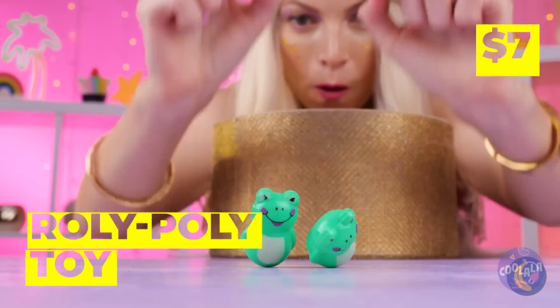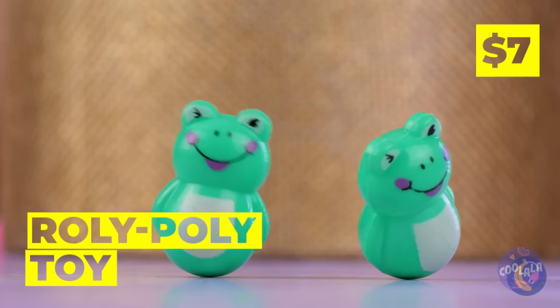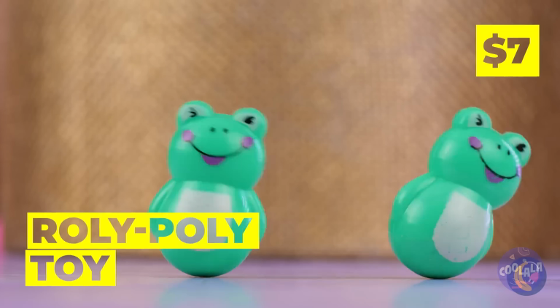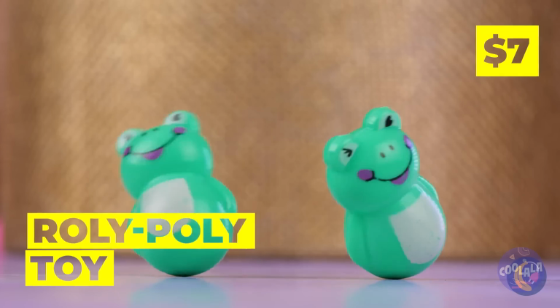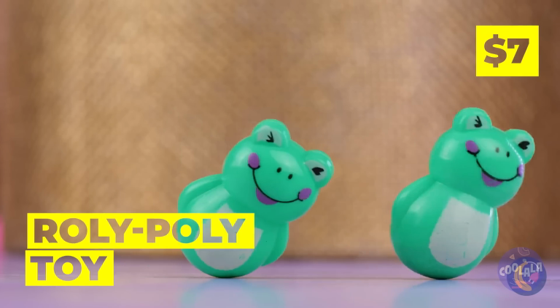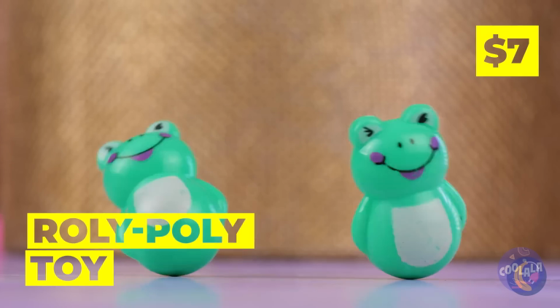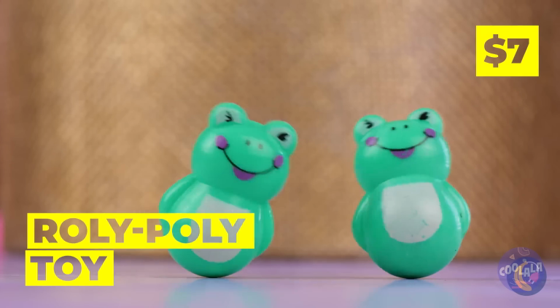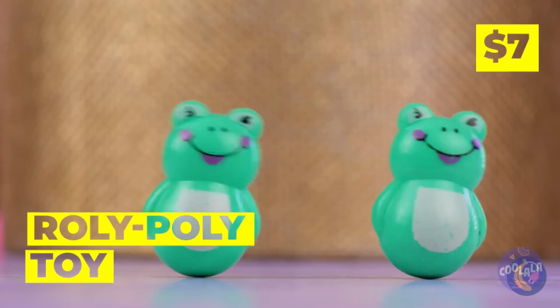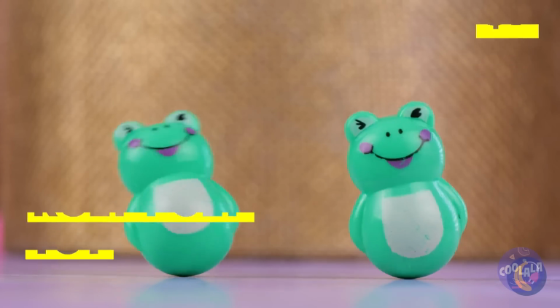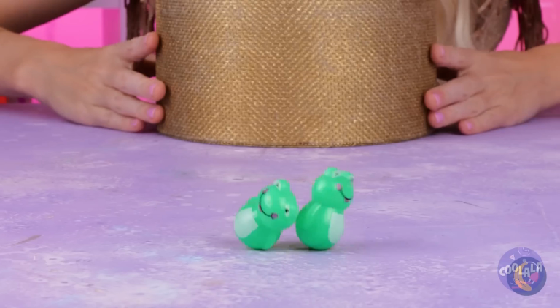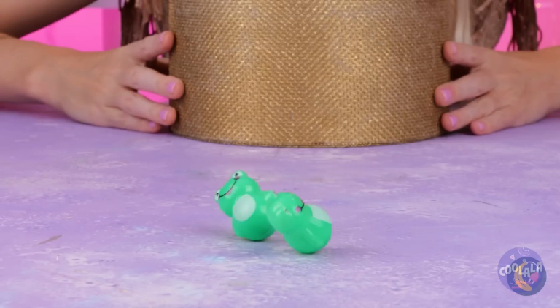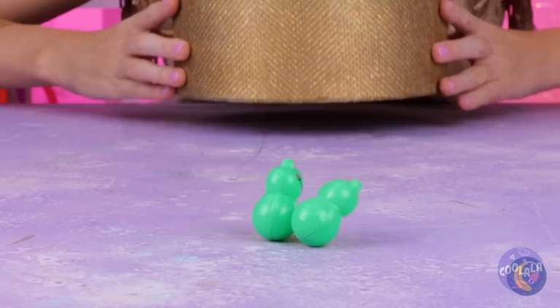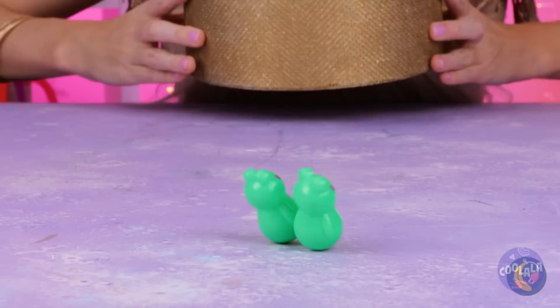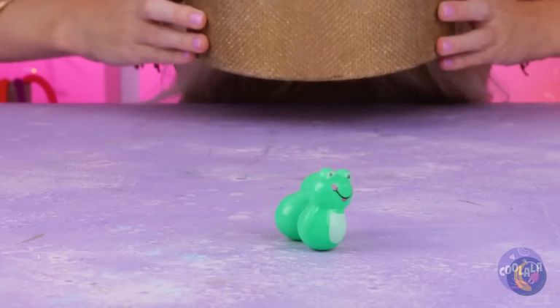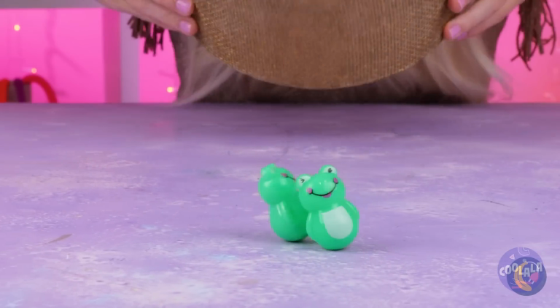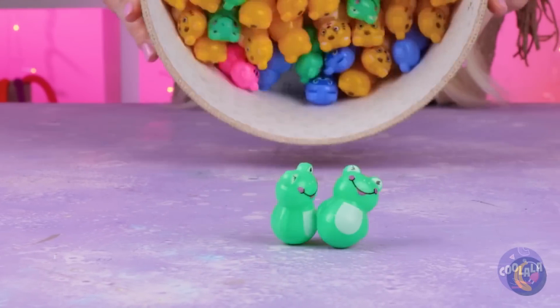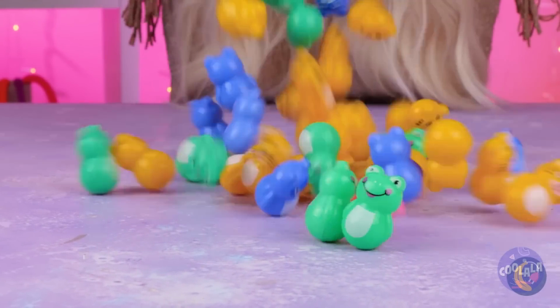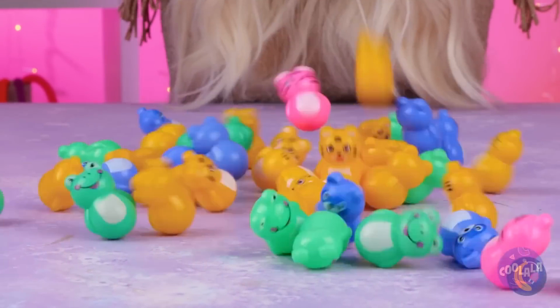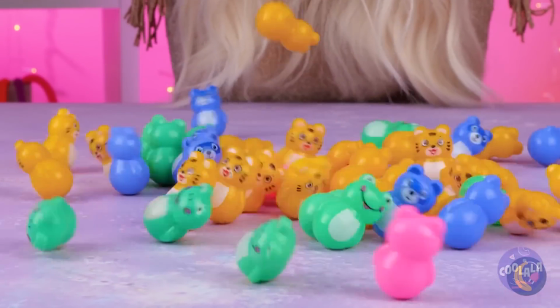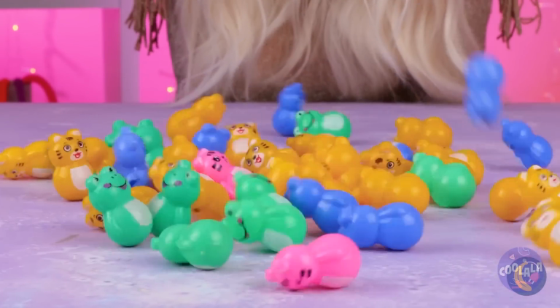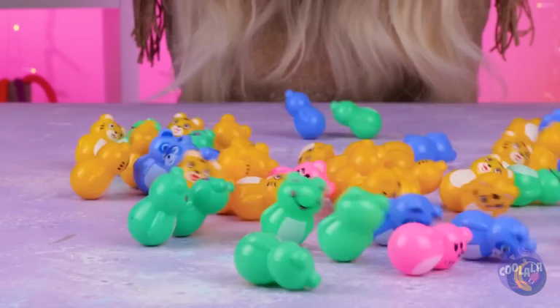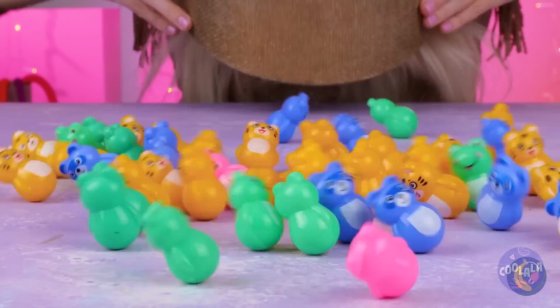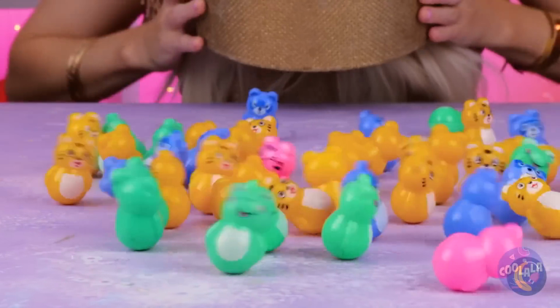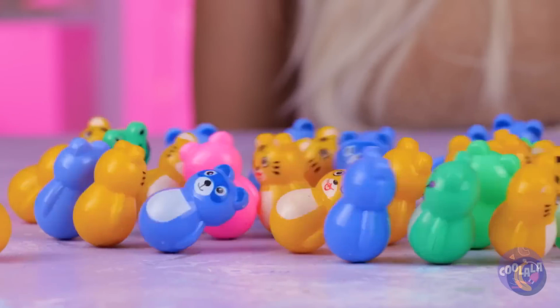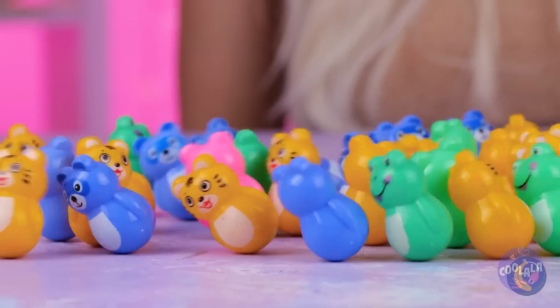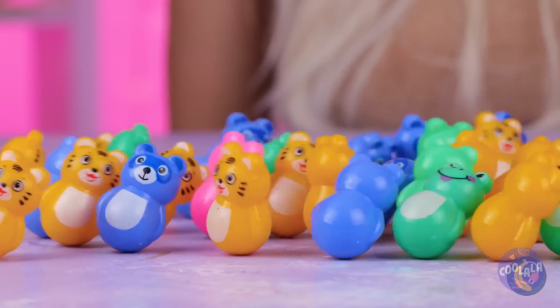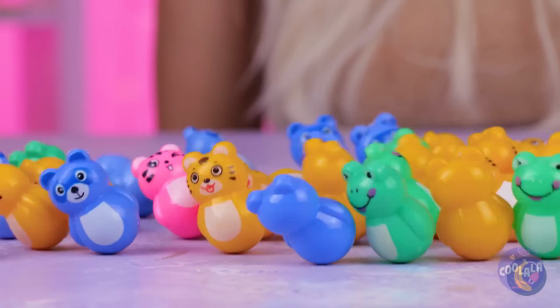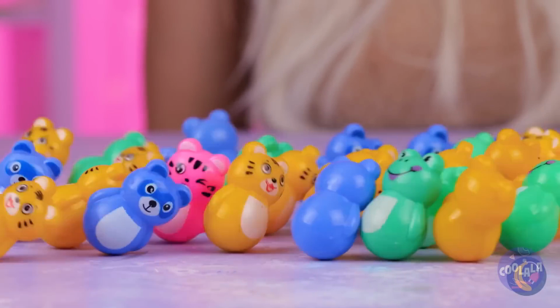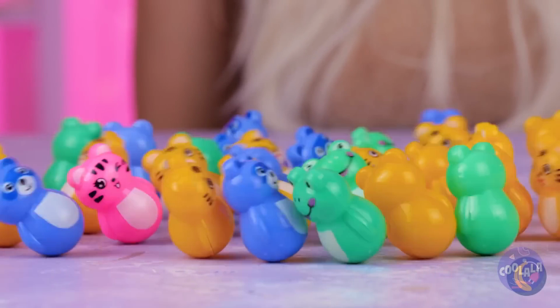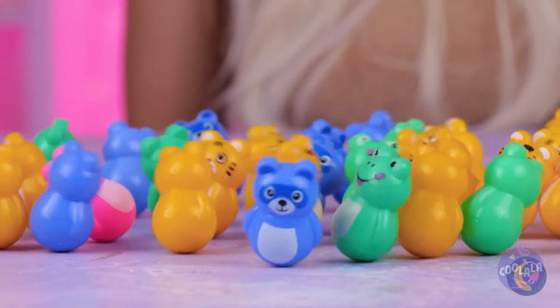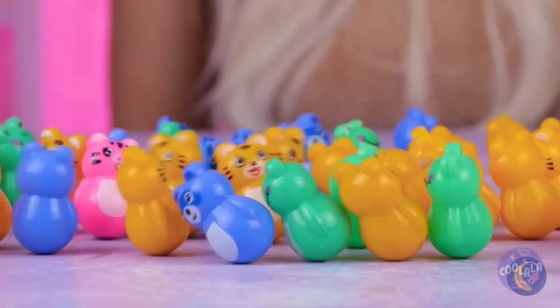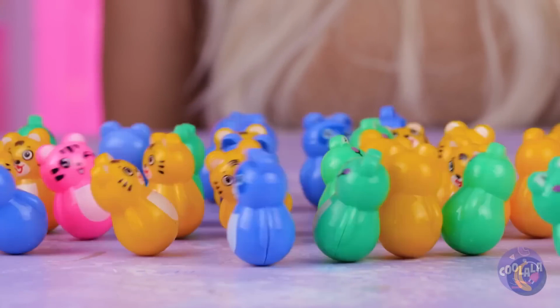These roly-poly frogs are always in the mood to dance. The gang's all here. The party never ends when you can't fall down.